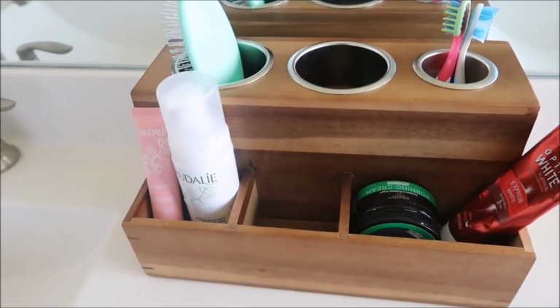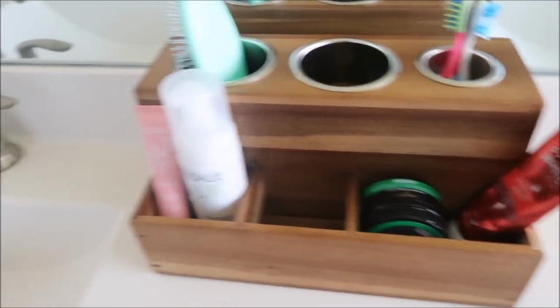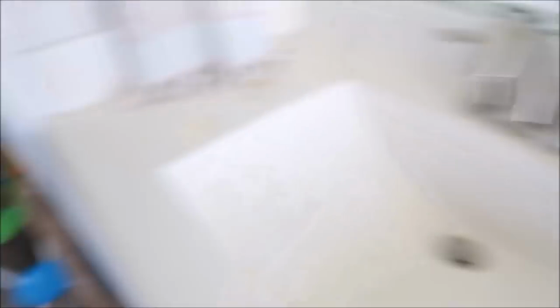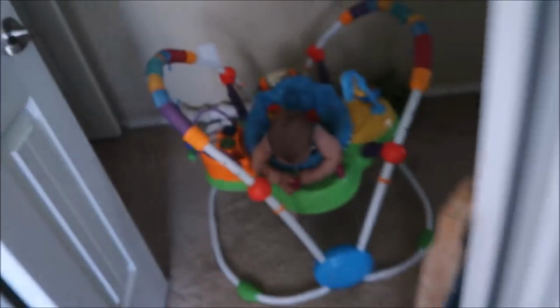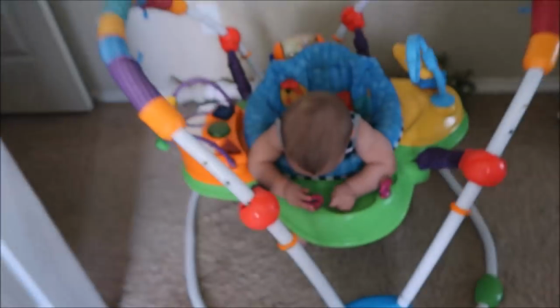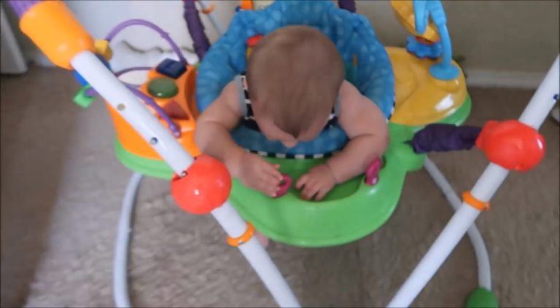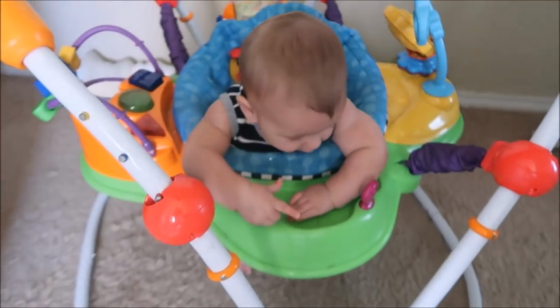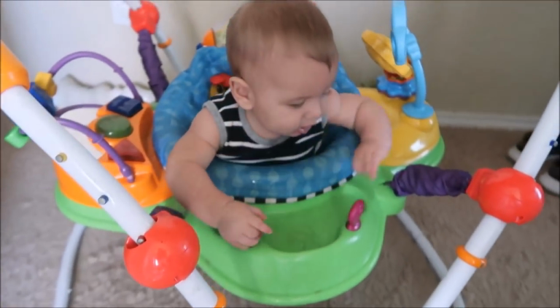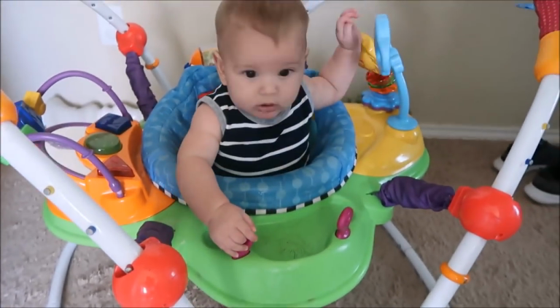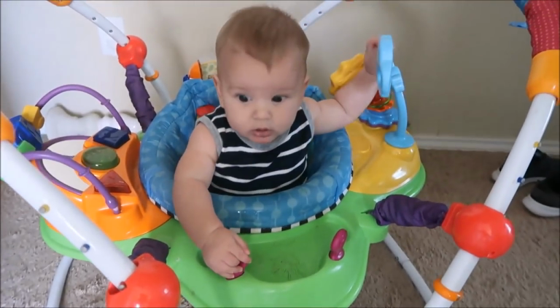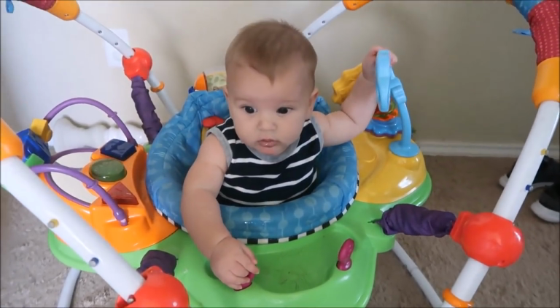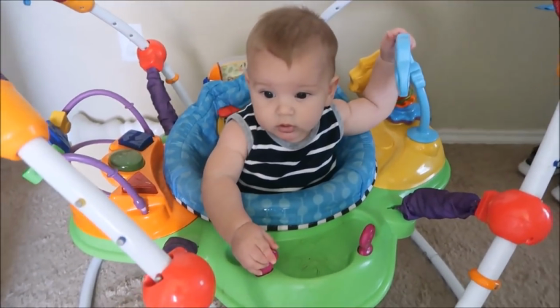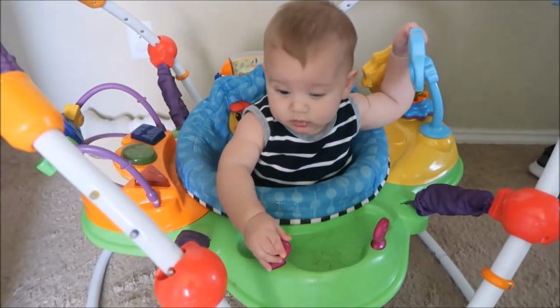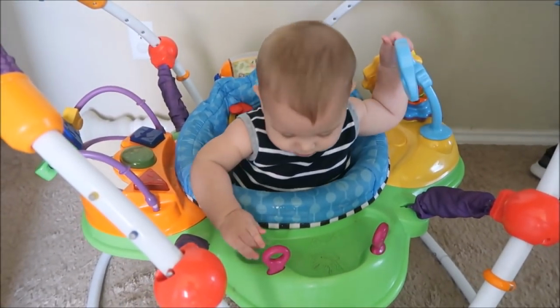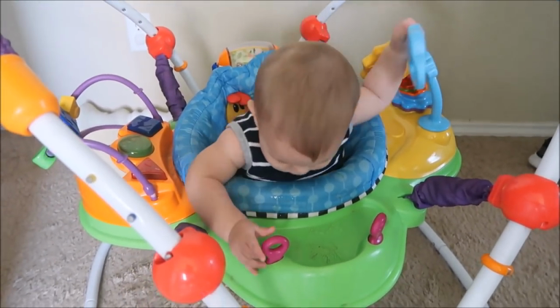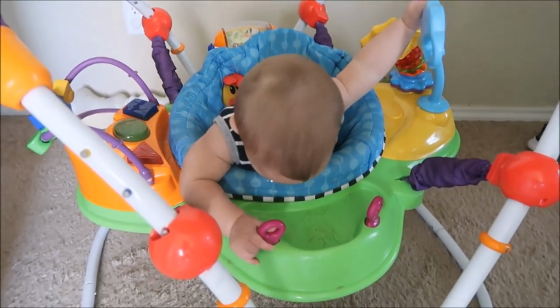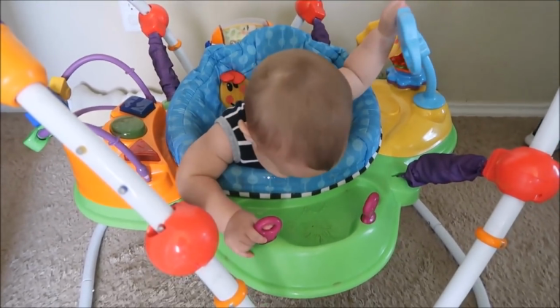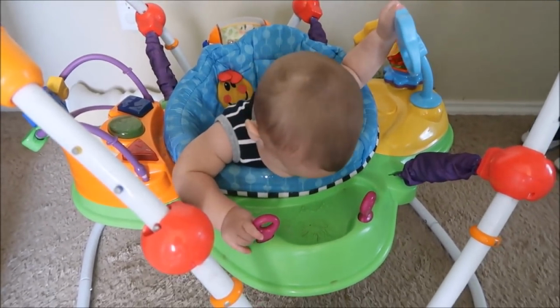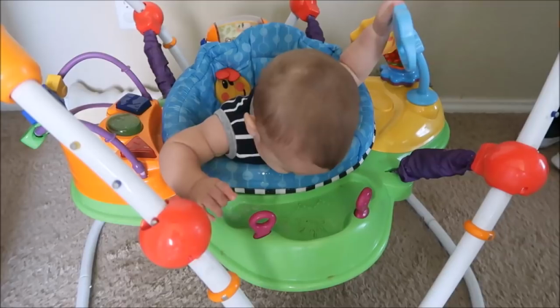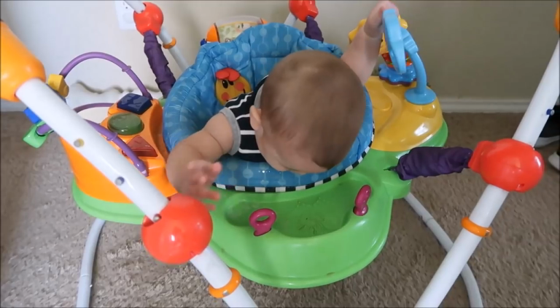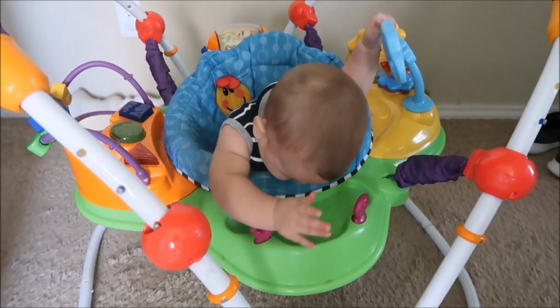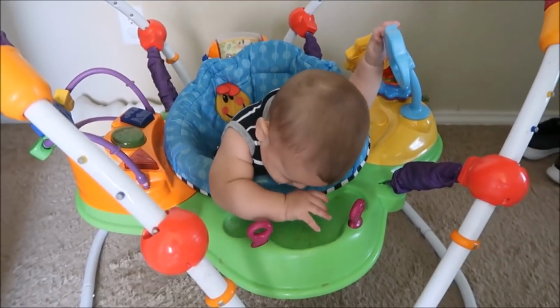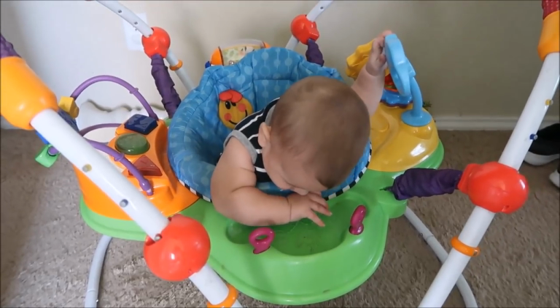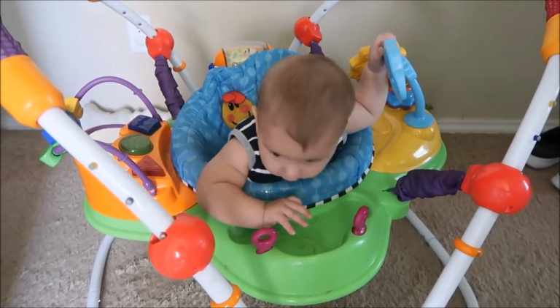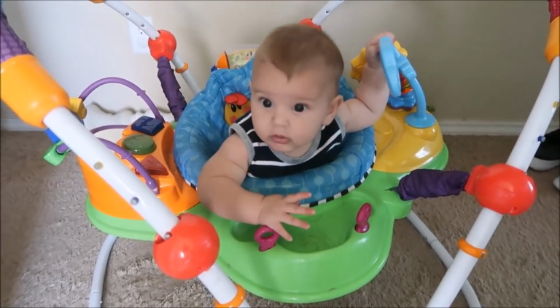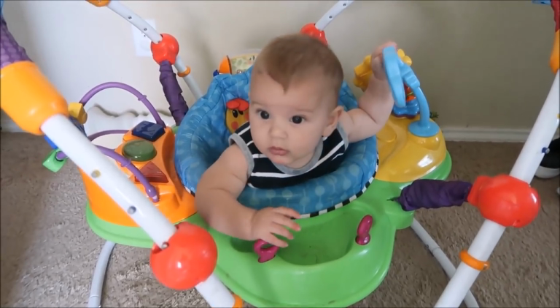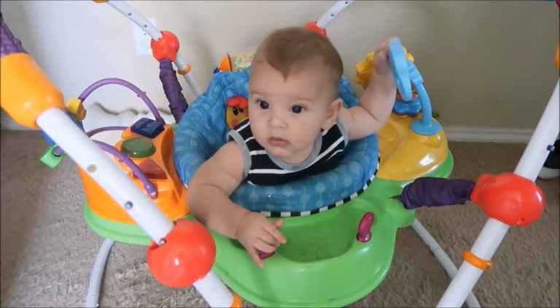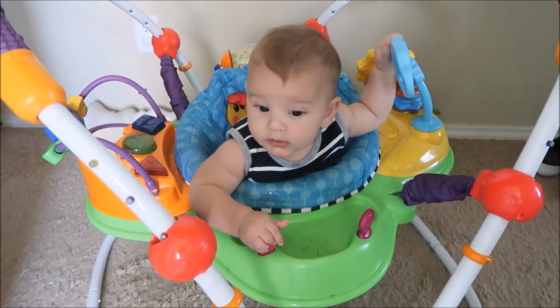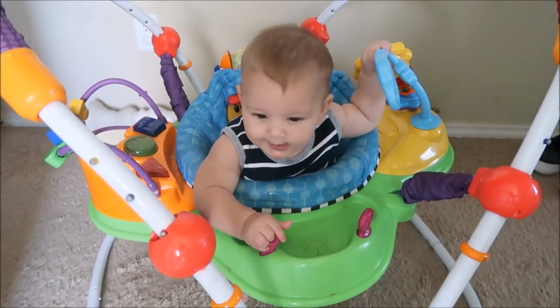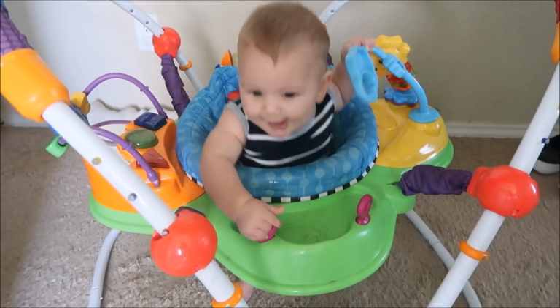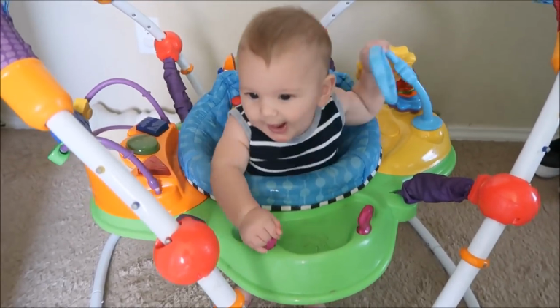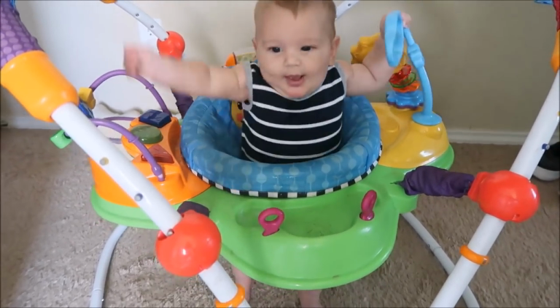What are you doing? I'm trying to talk. You are just crazy today. Can you say hi? Hi.